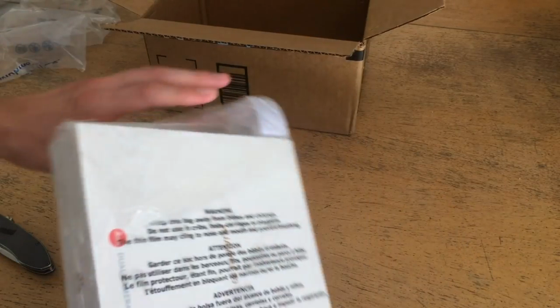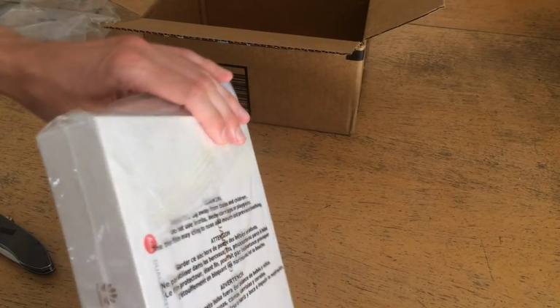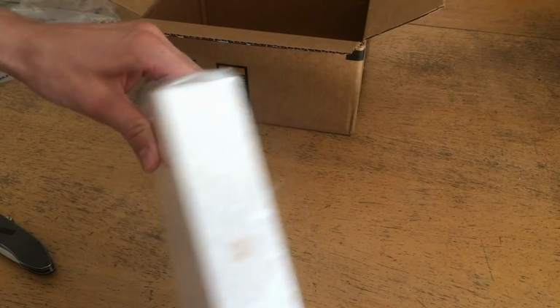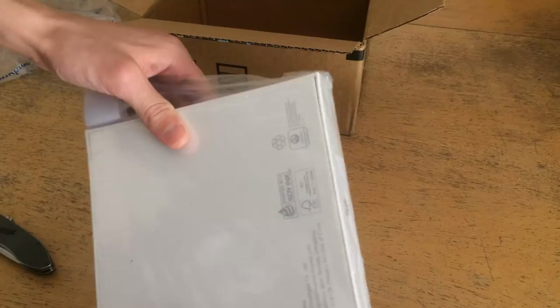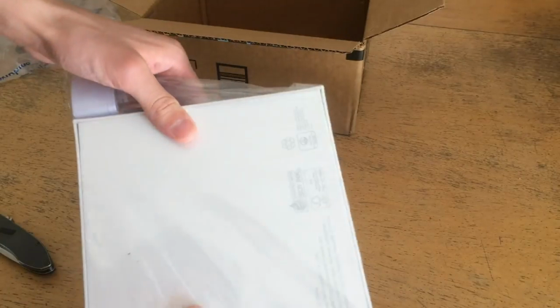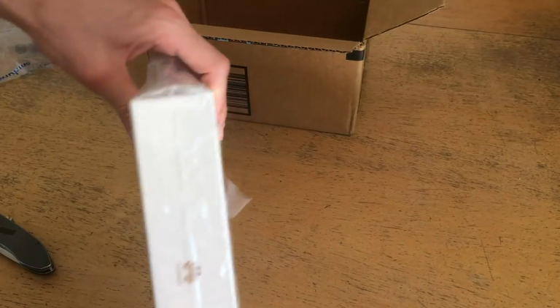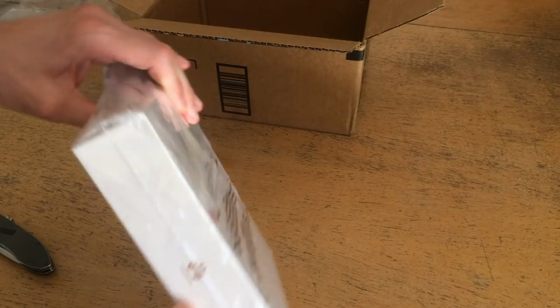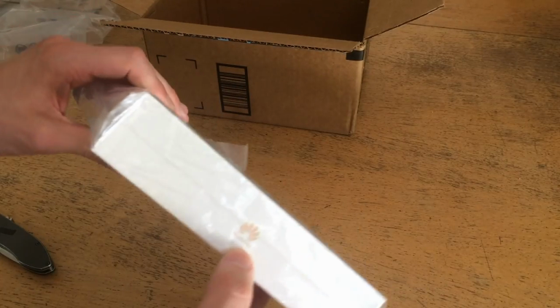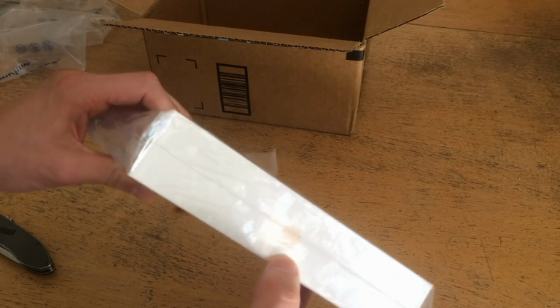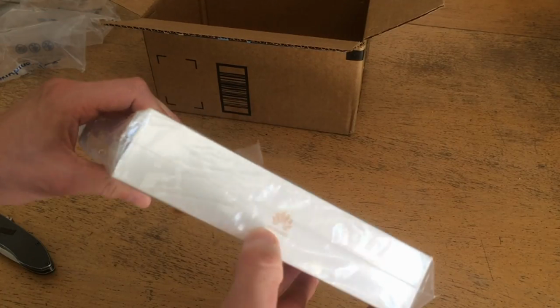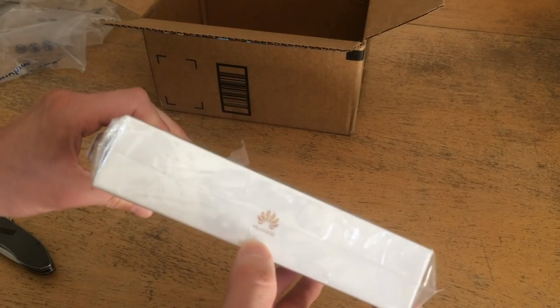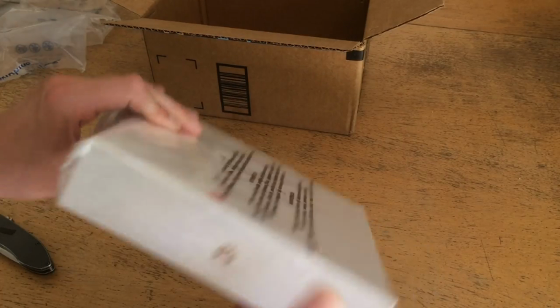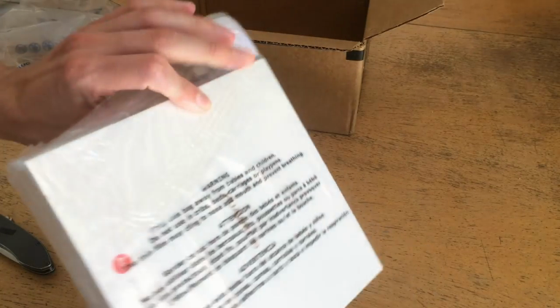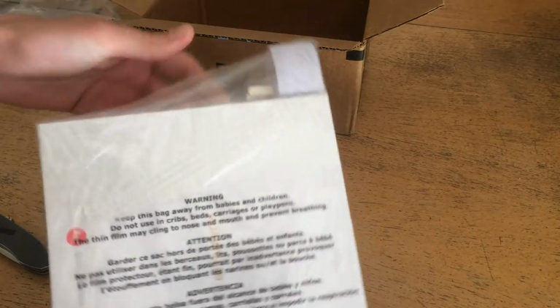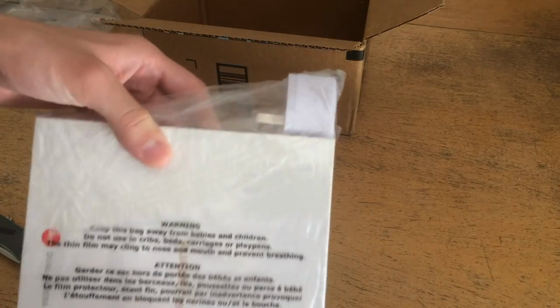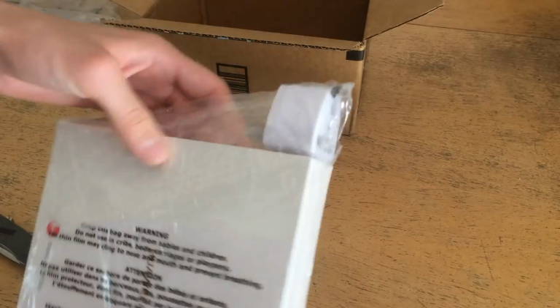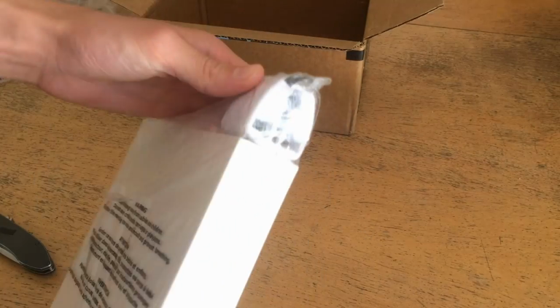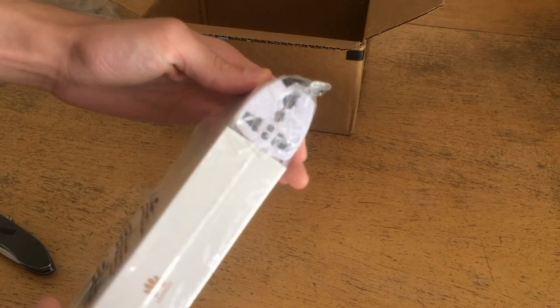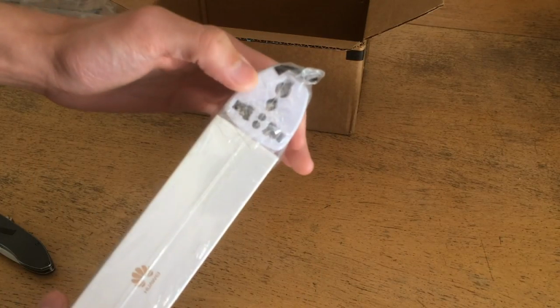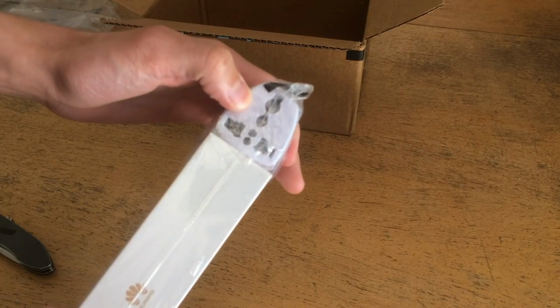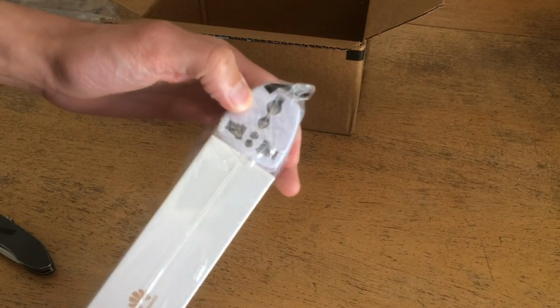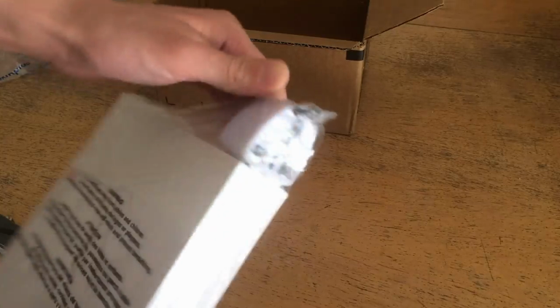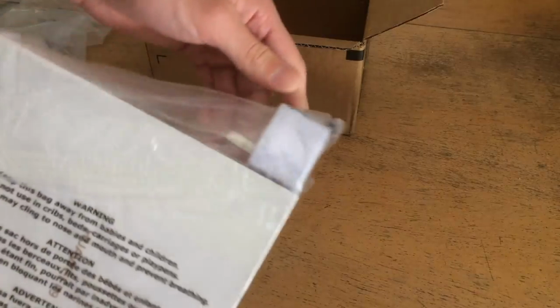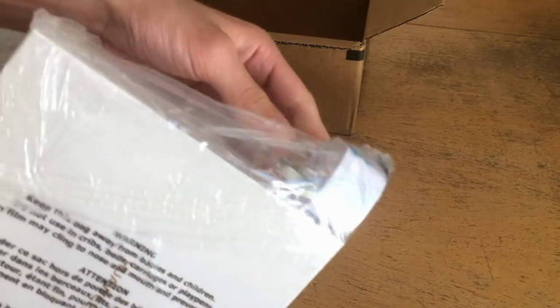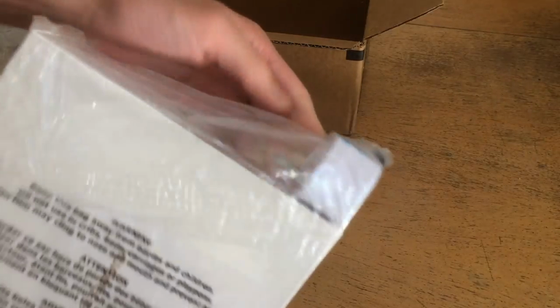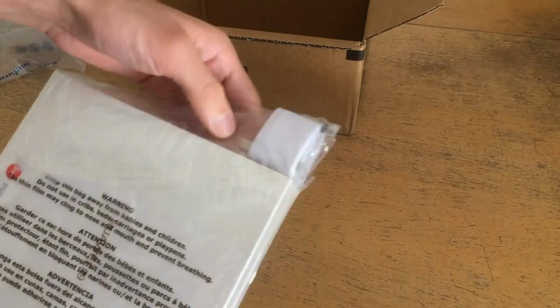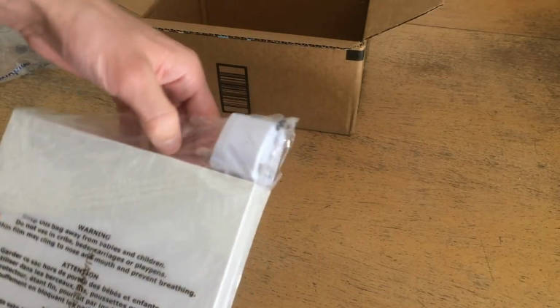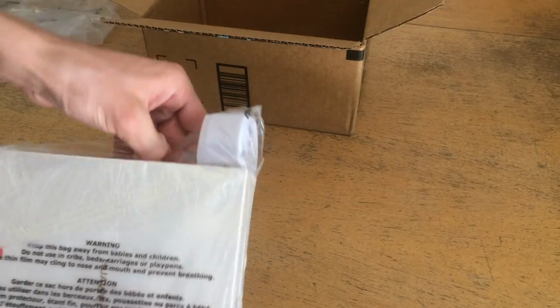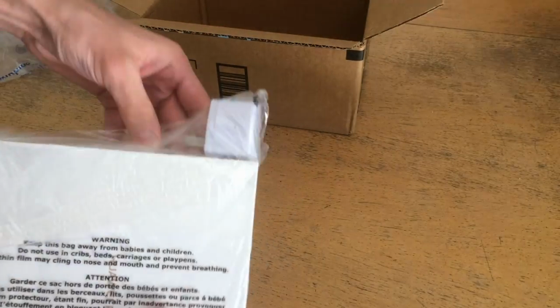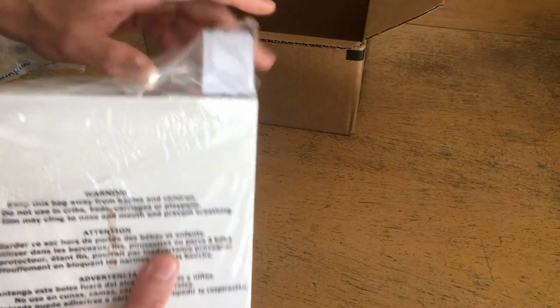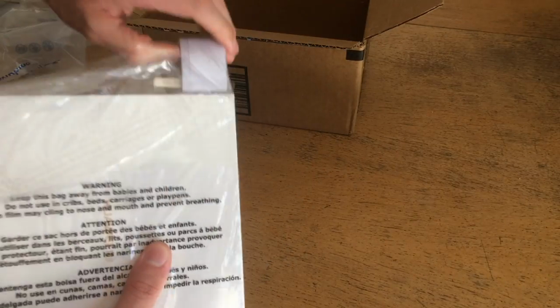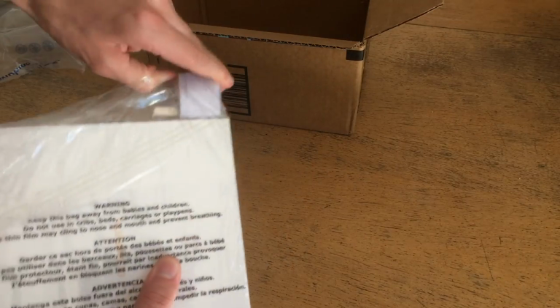It comes in a nice white box, it's got the Huawei symbol on the side of it, and it looks like it comes with a universal receptacle adapter for American plug use.